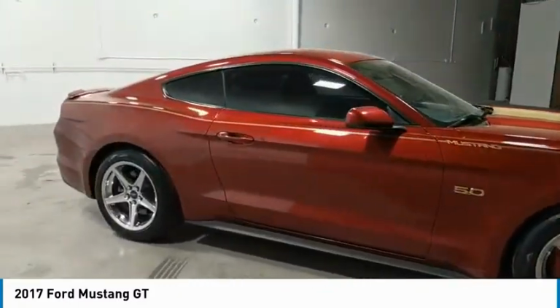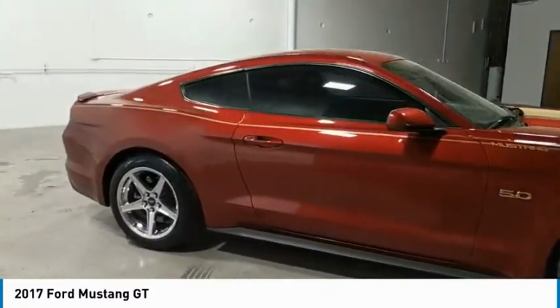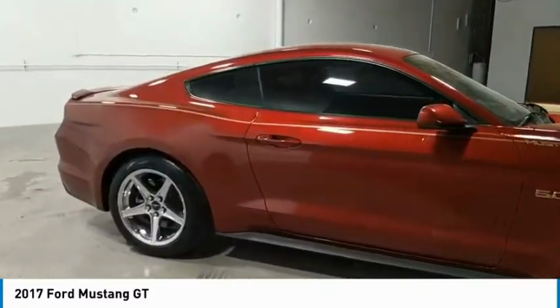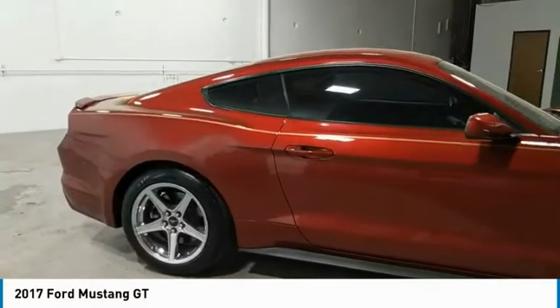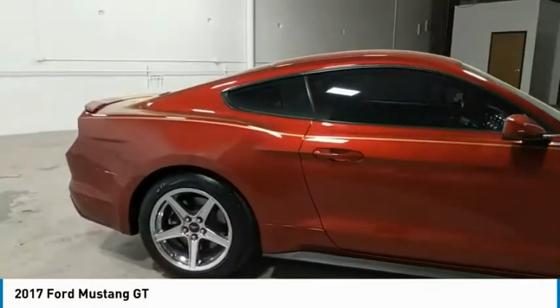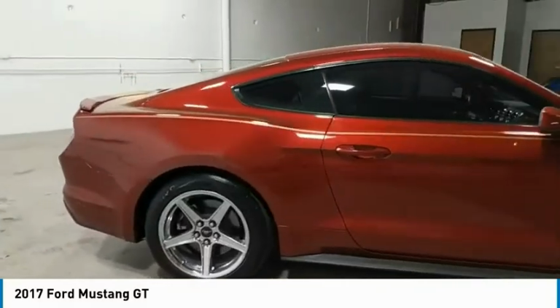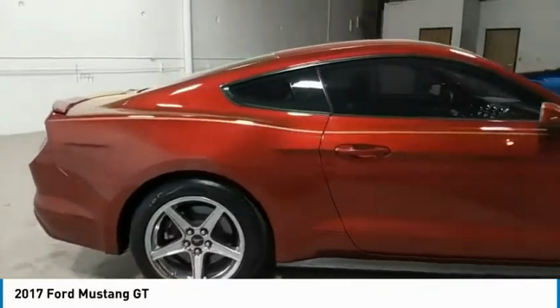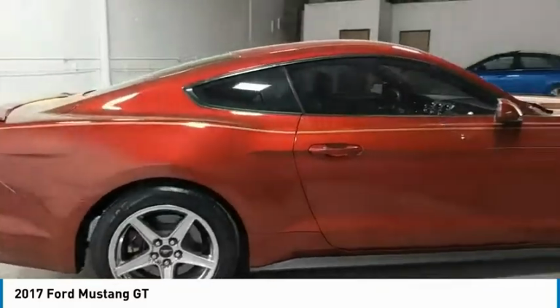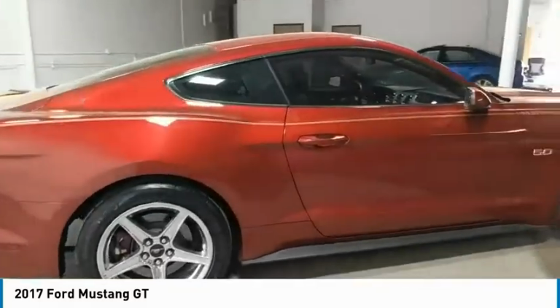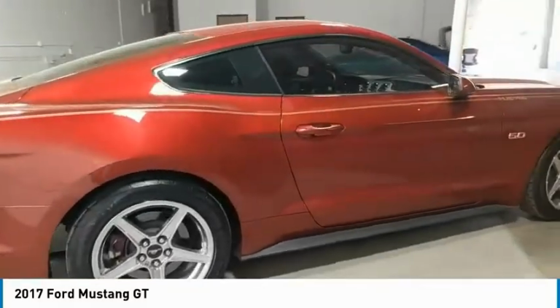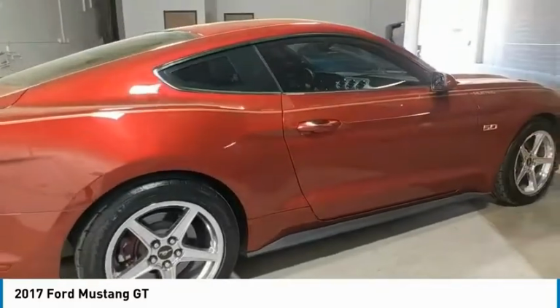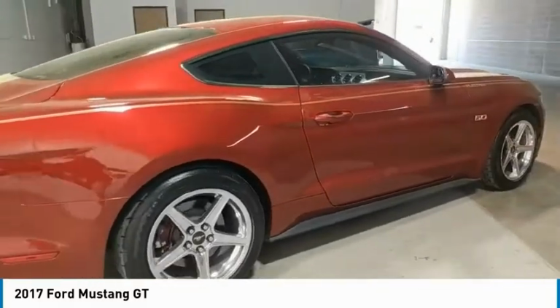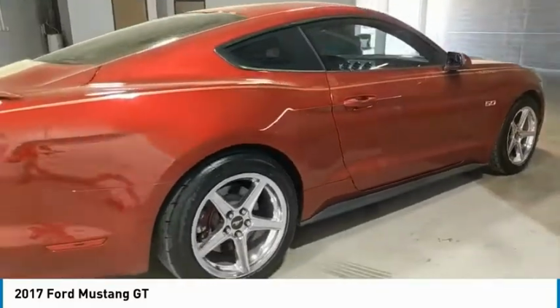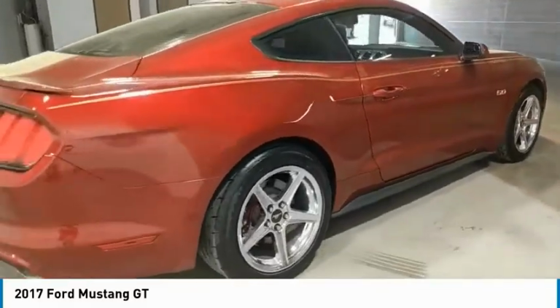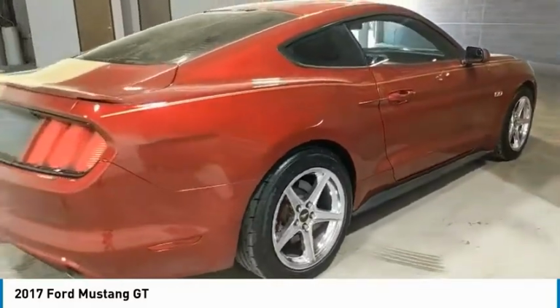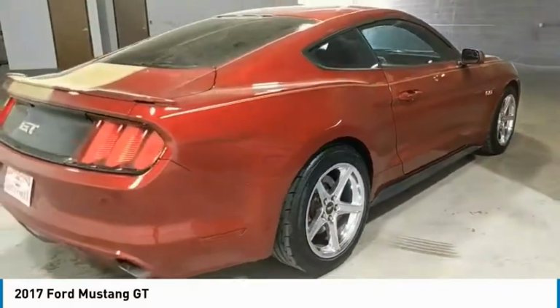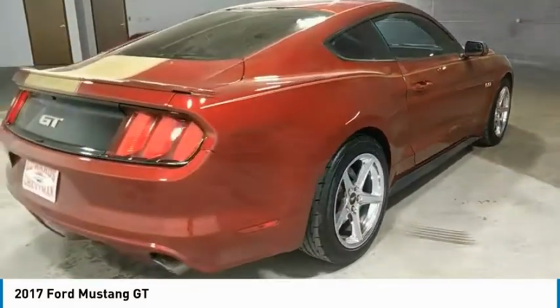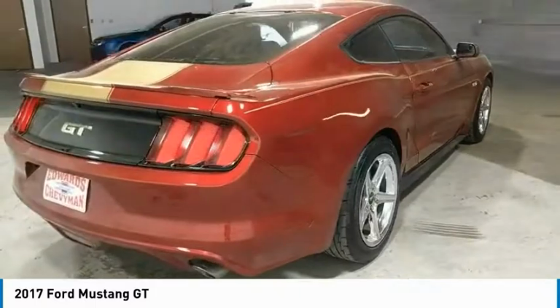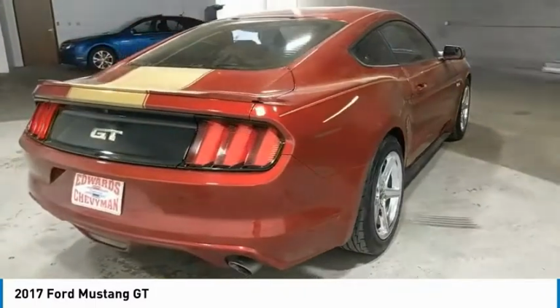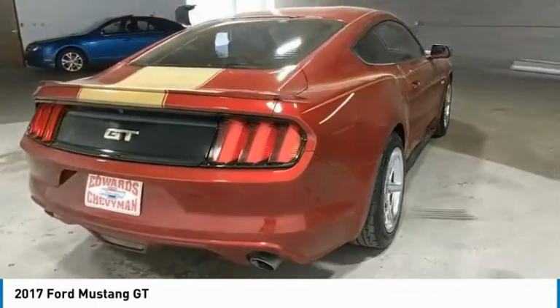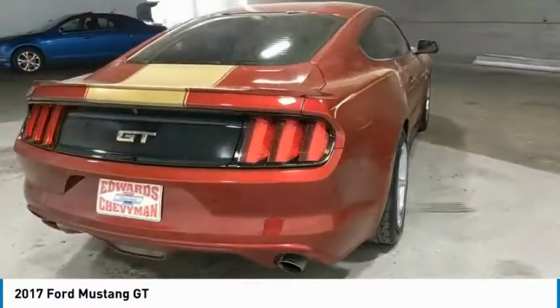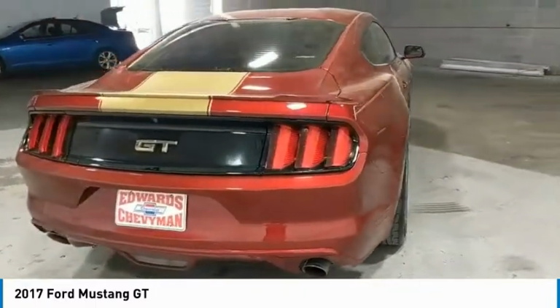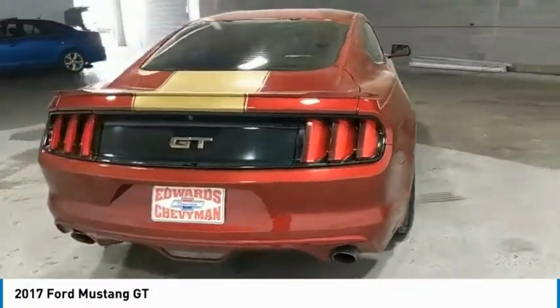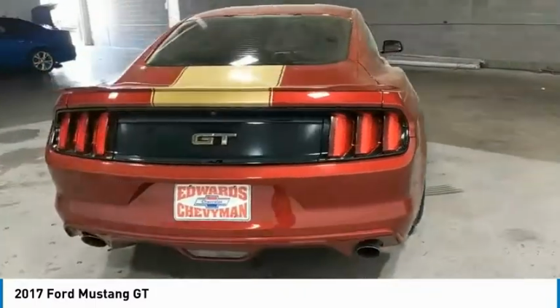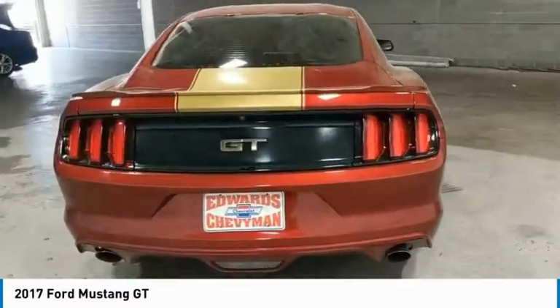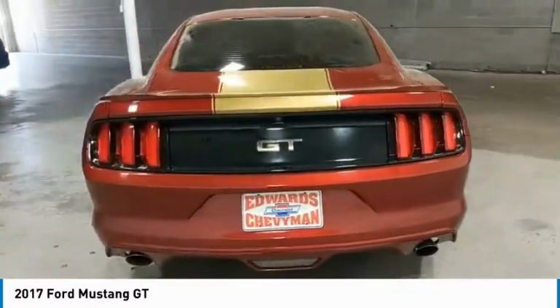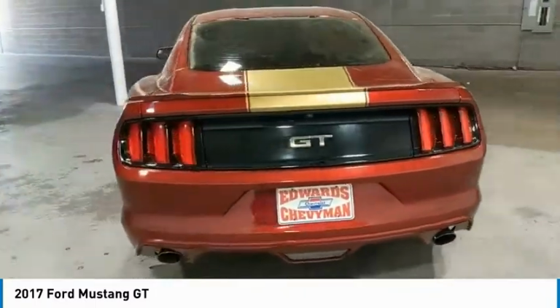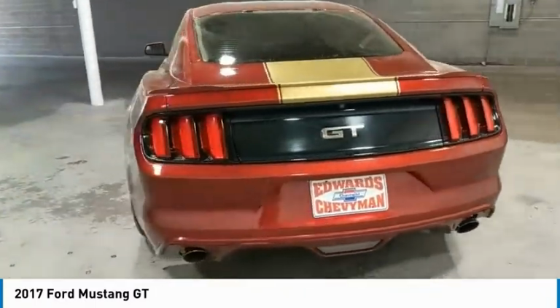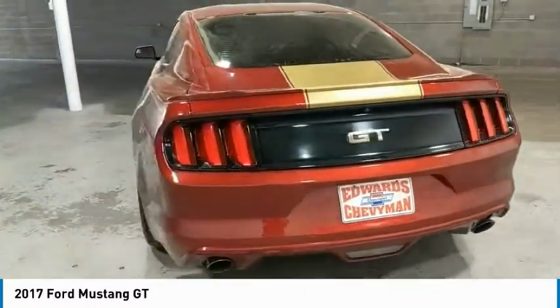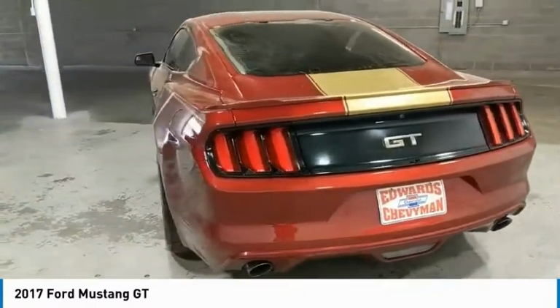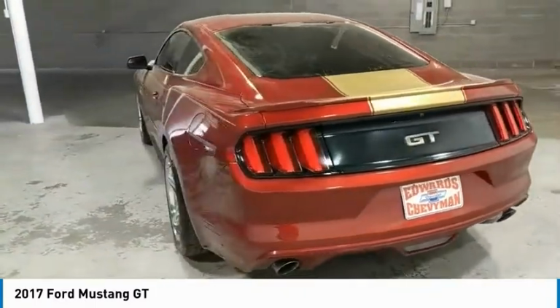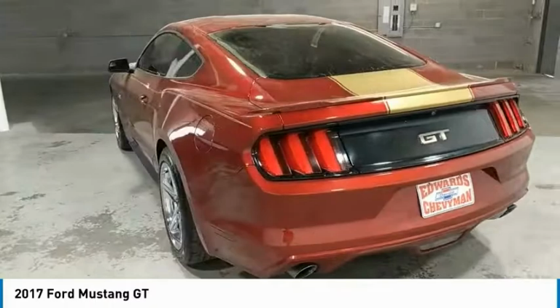Aluminum wheels, traction control, remote keyless entry, fog lights, headlights auto off, mirror memory, security system, cruise control, trip computer, power door locks.